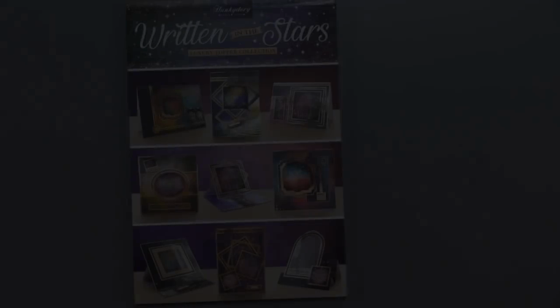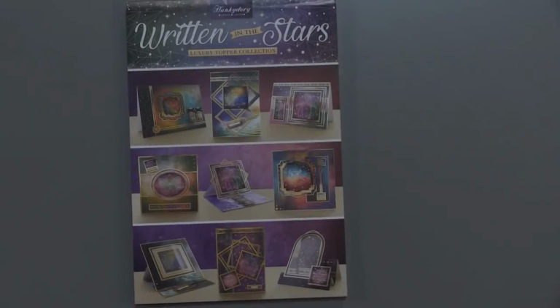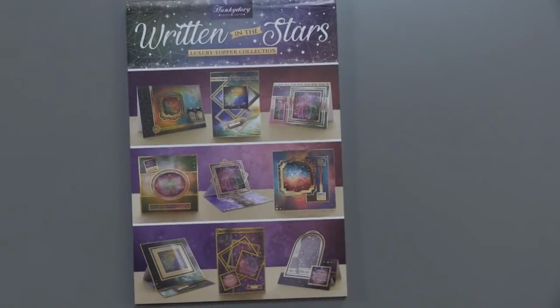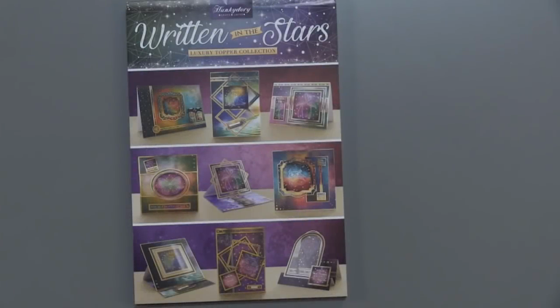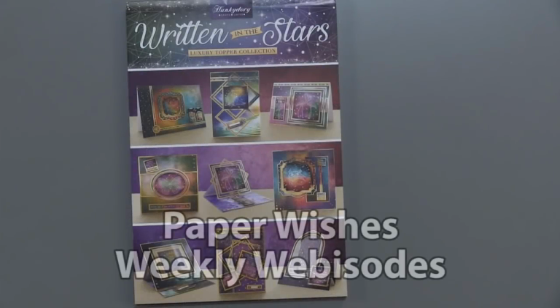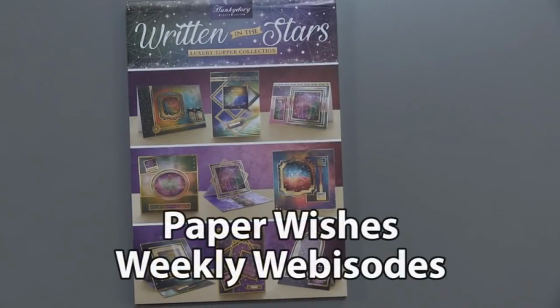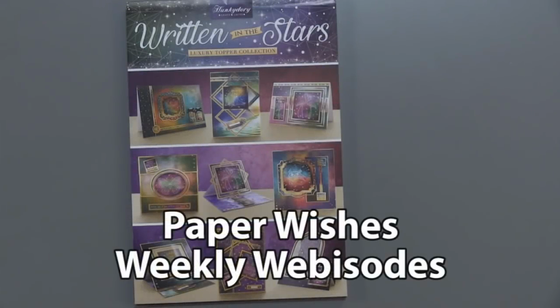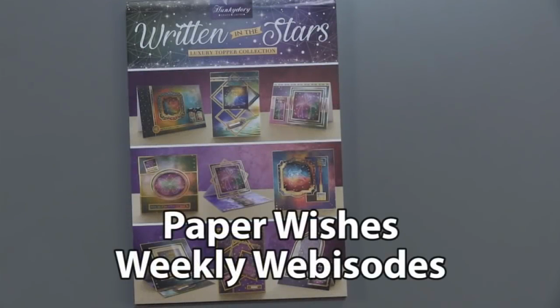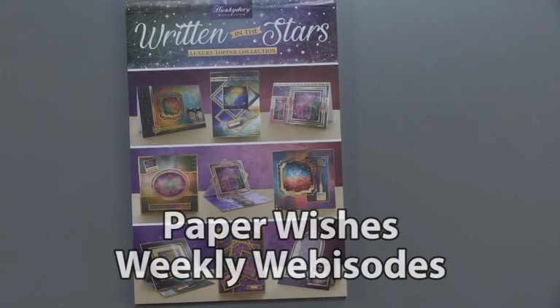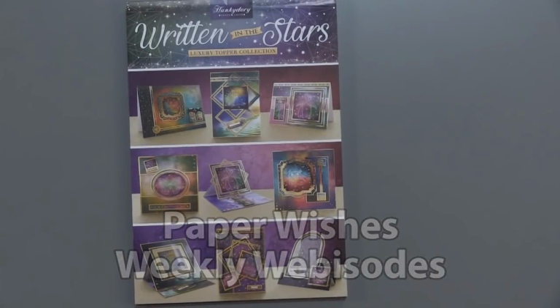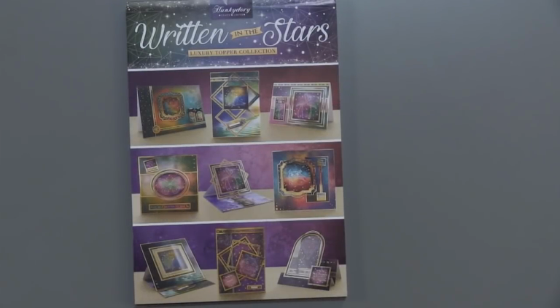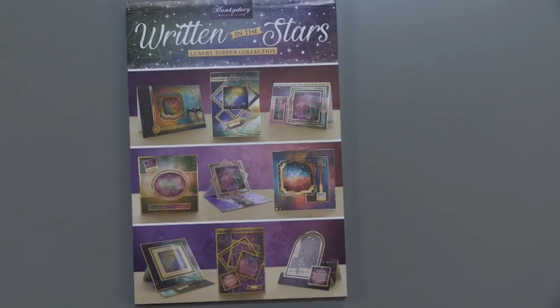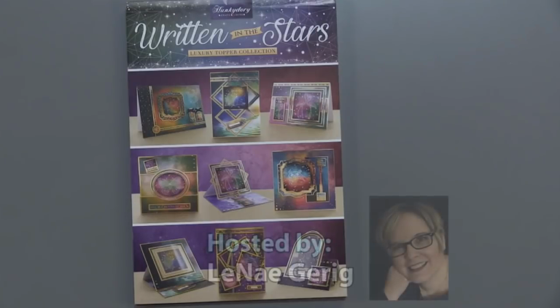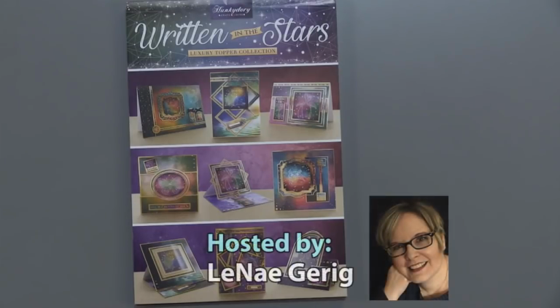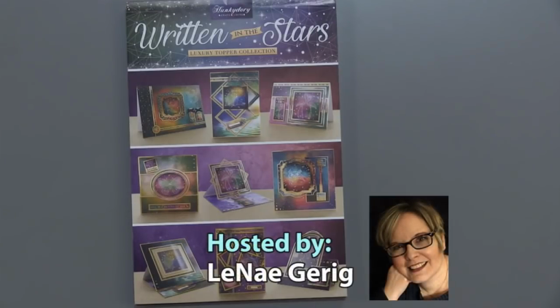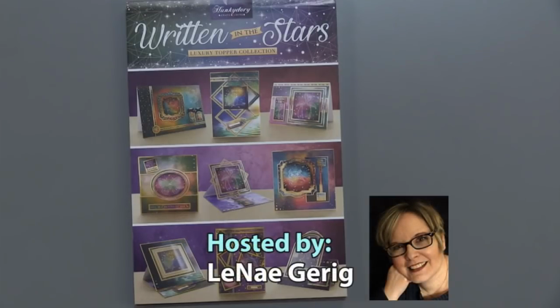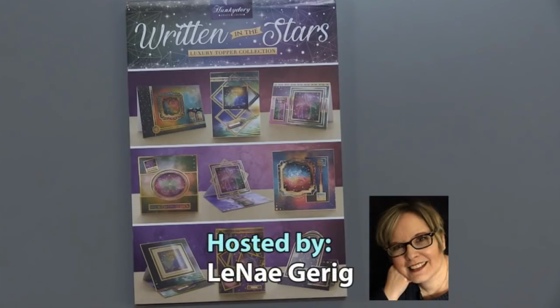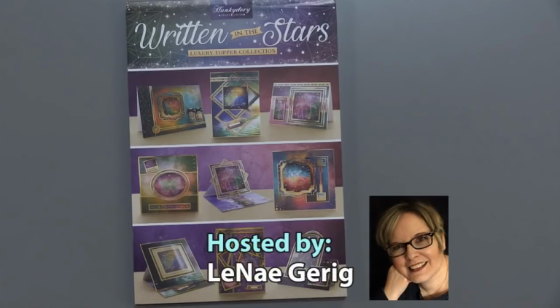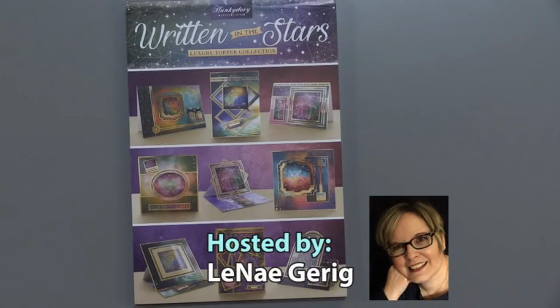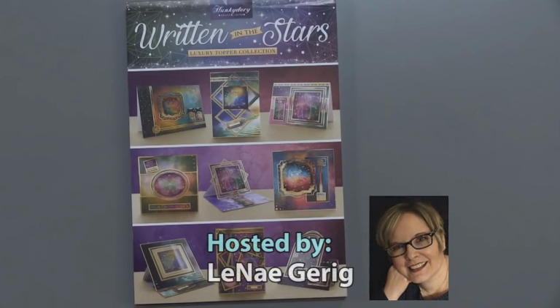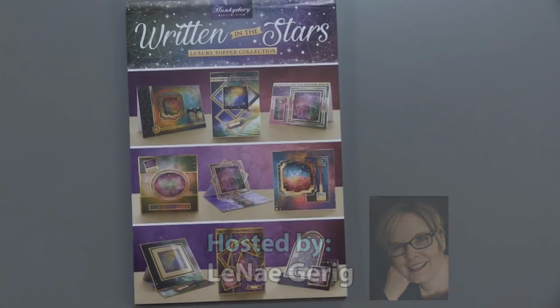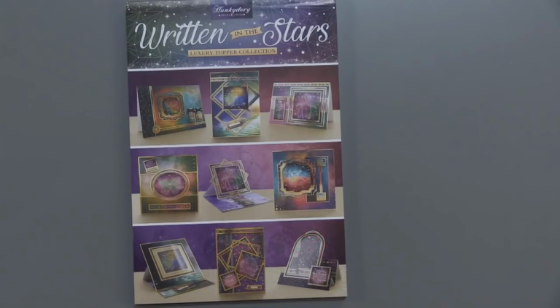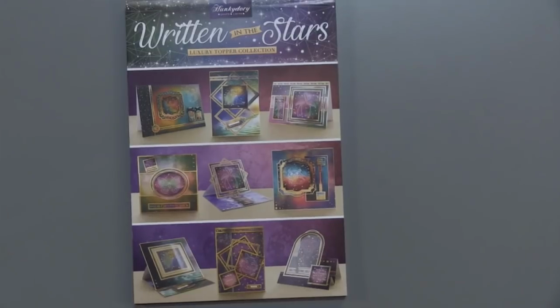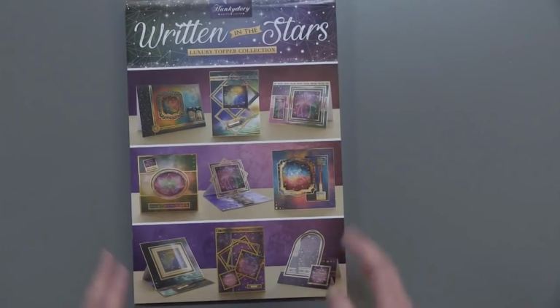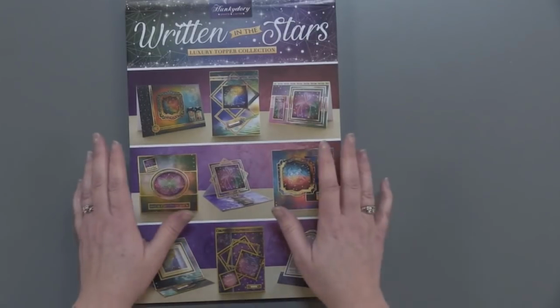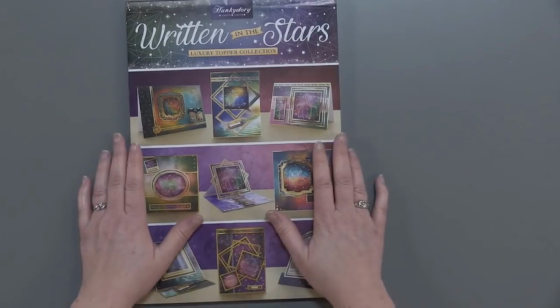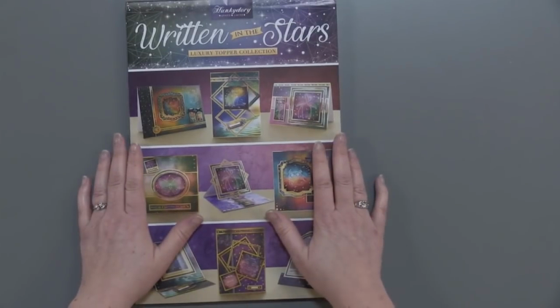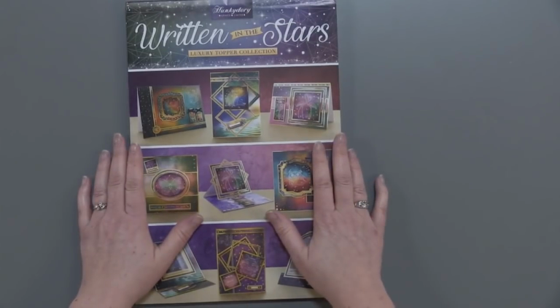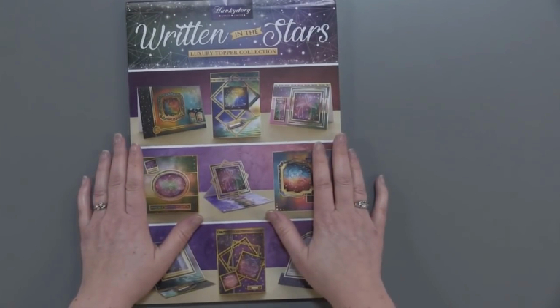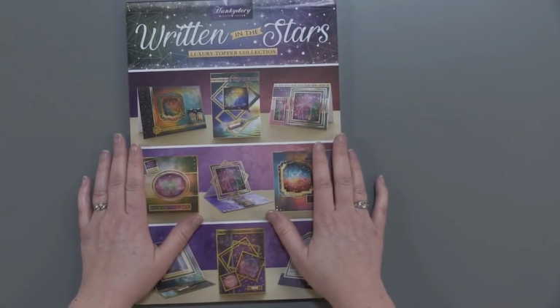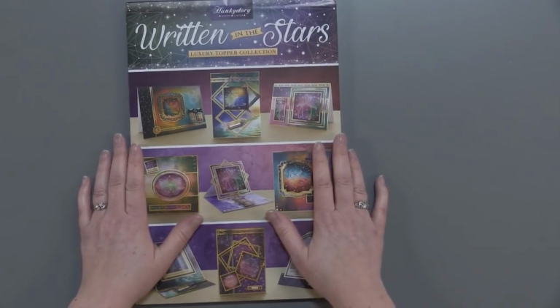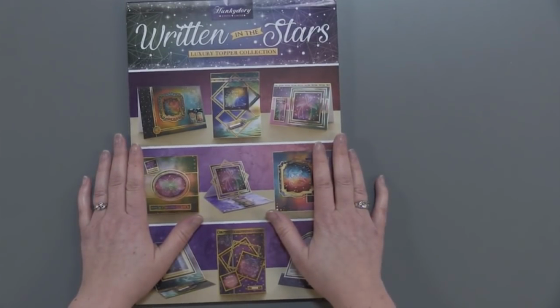Hi everyone, I'm Lene Gehrig and I'm here today with my cameraman Houston. We just want to welcome you to Paper Wishes weekly webisodes, where today we're really excited to bring you this wonderful Hunky-Dory kit called Written in the Stars. So come play with us.